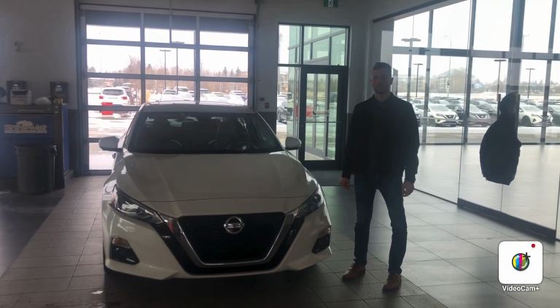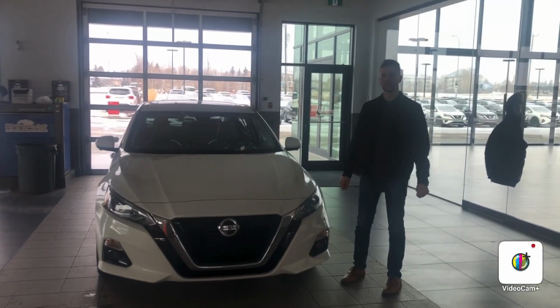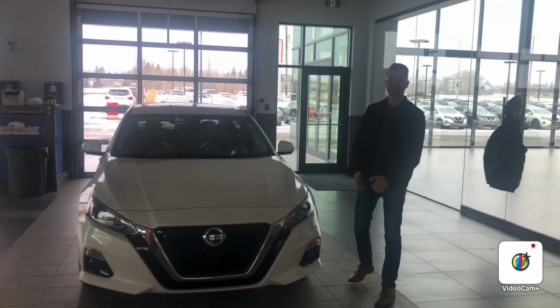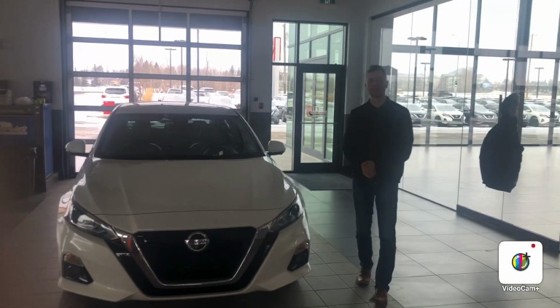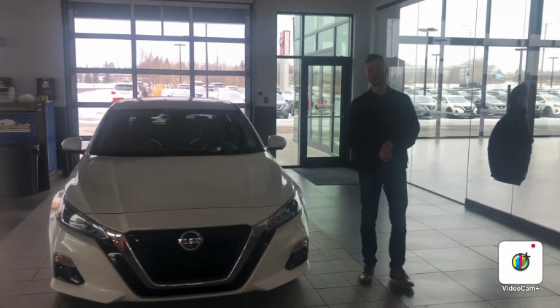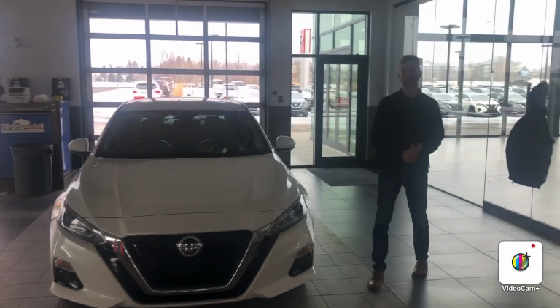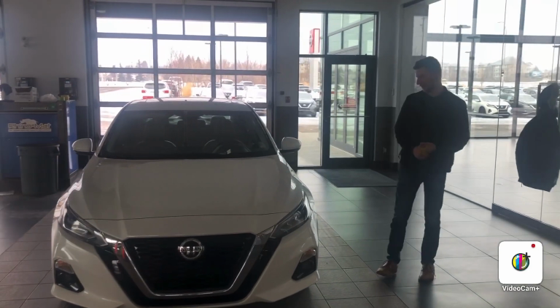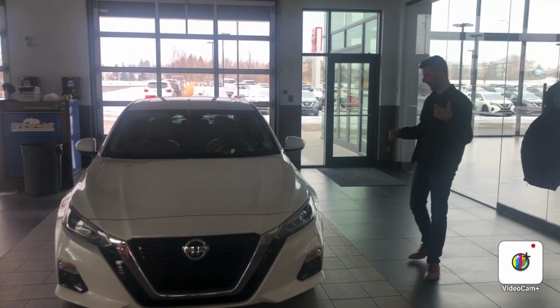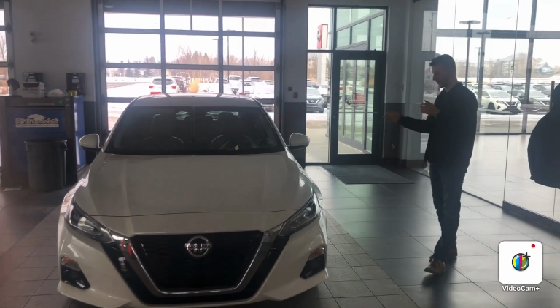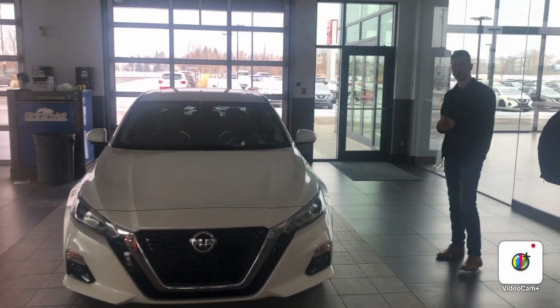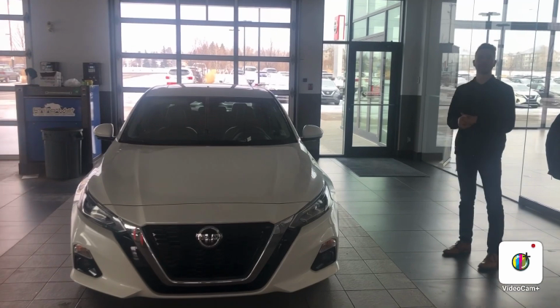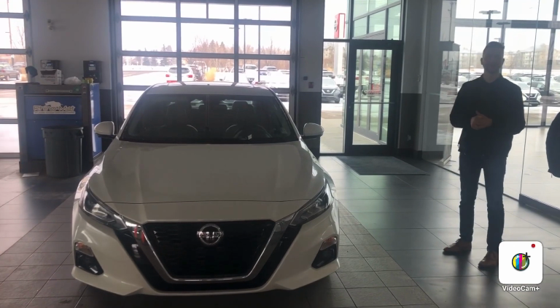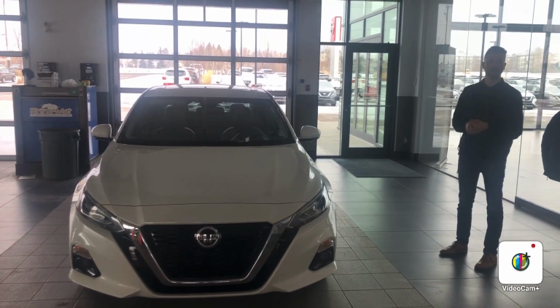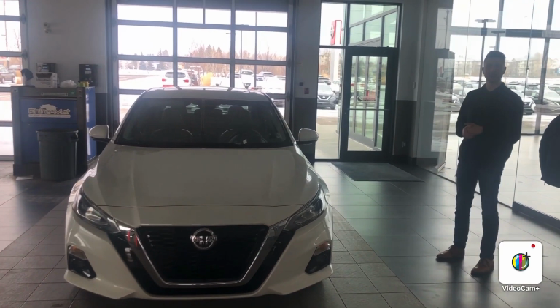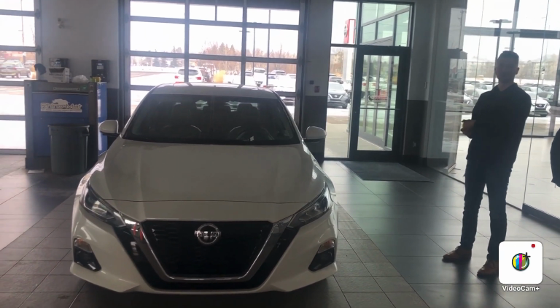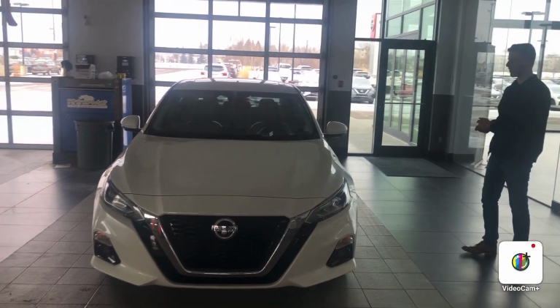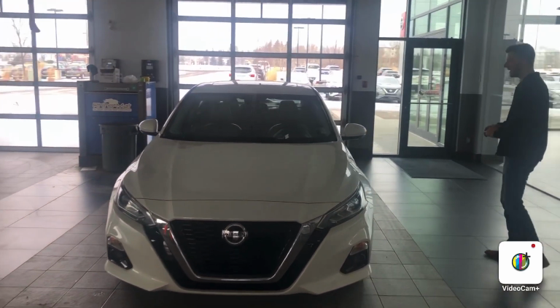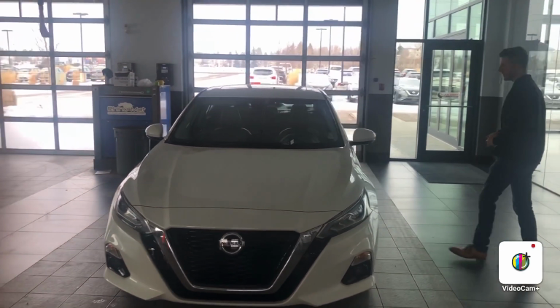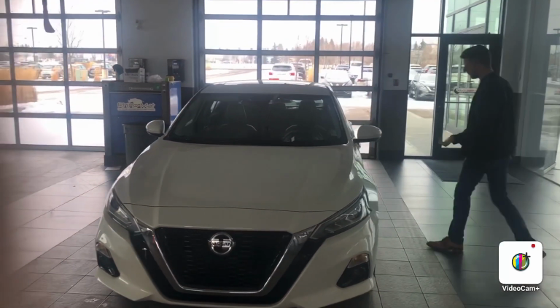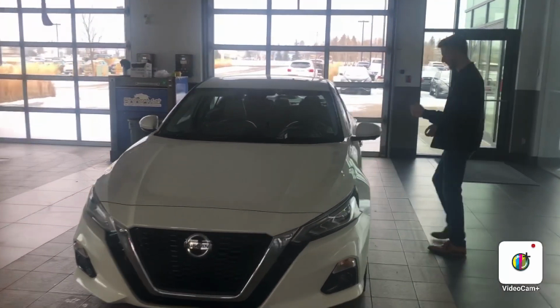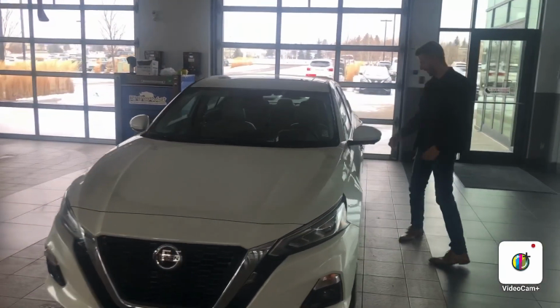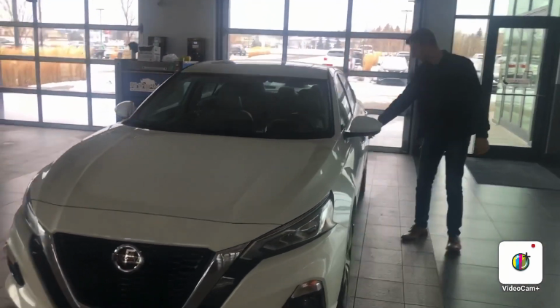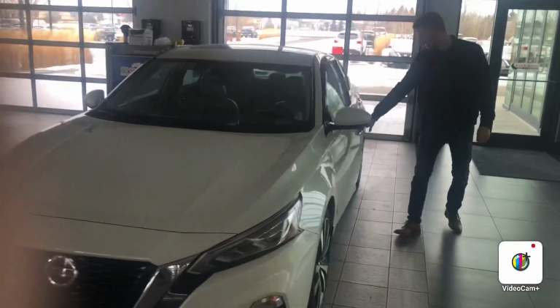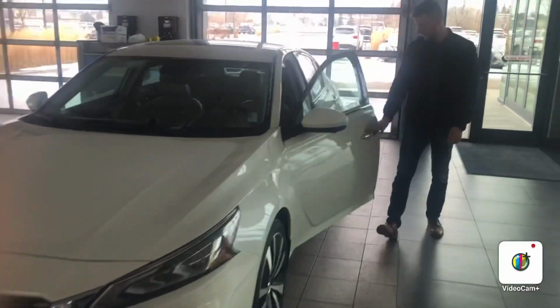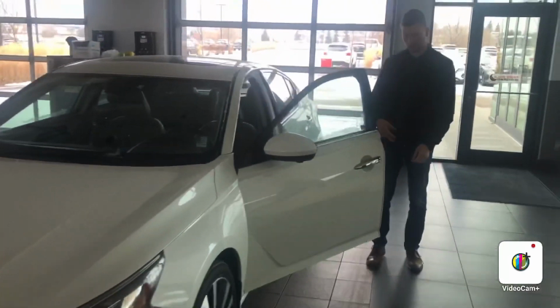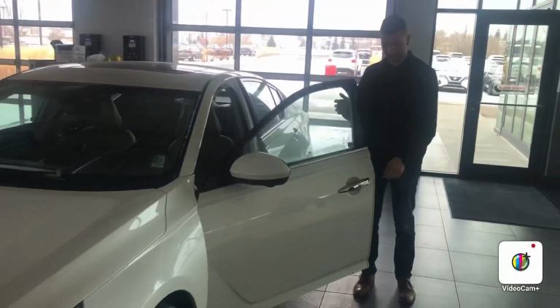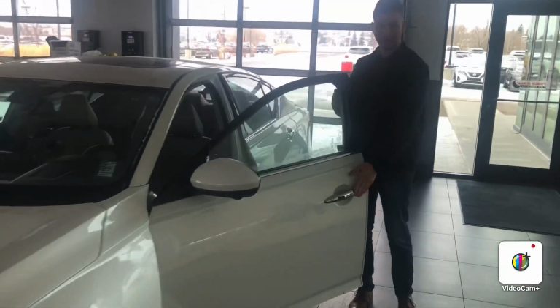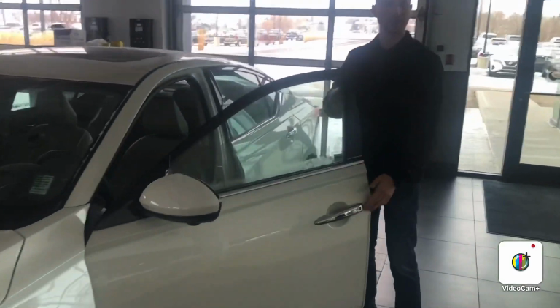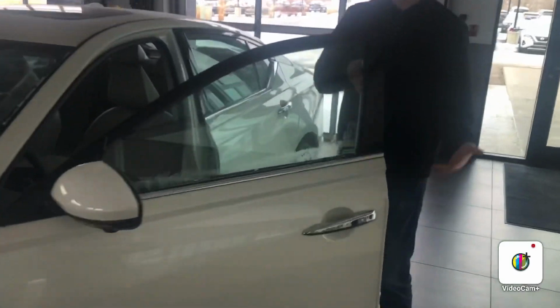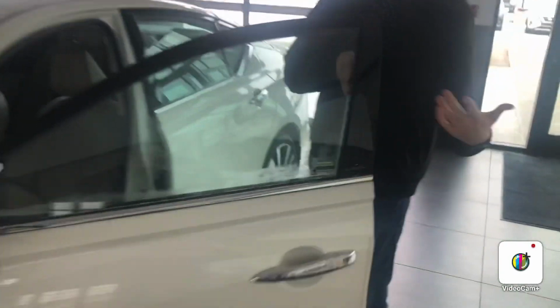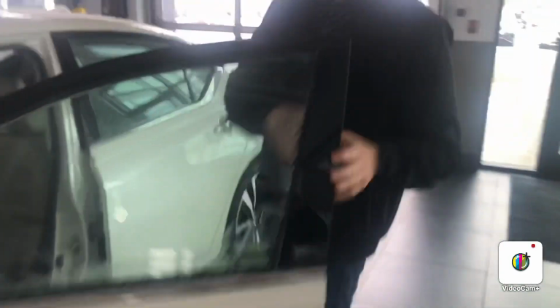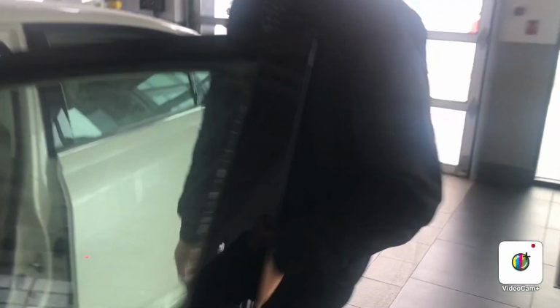Hello James, it's Steph here from Forsyth Nissan. Here I got your 2020 Nissan Altima that you can fire on. I want to bring it to the side here. You do have keyless entry on this vehicle, which makes it nice and easy to get in.